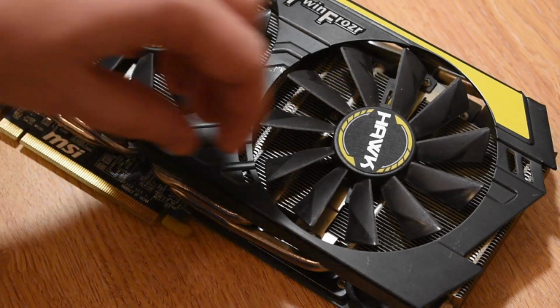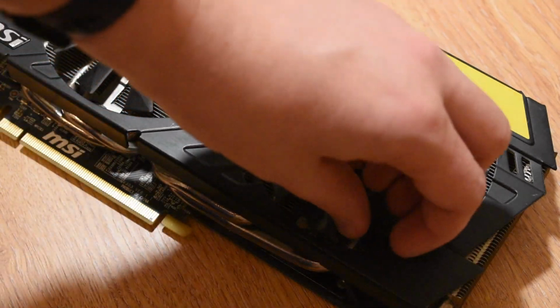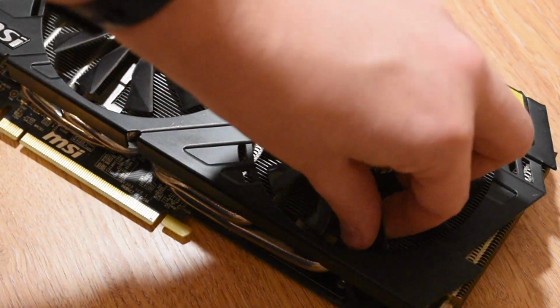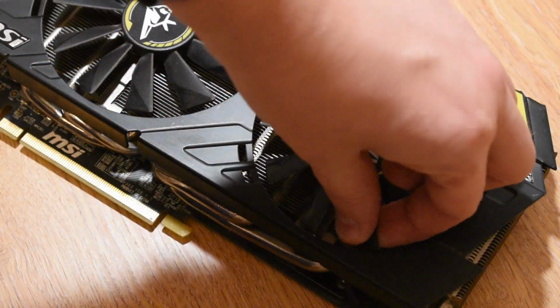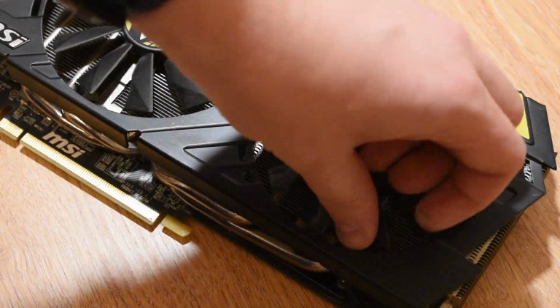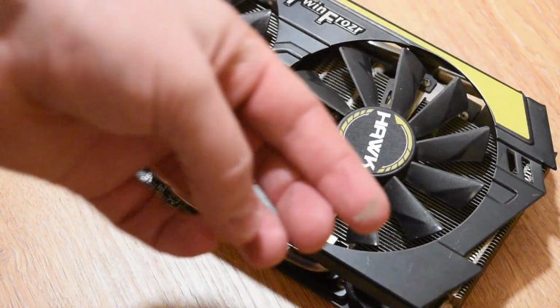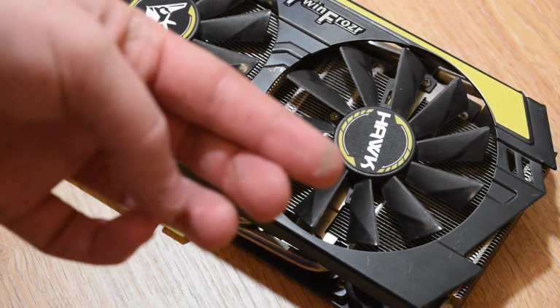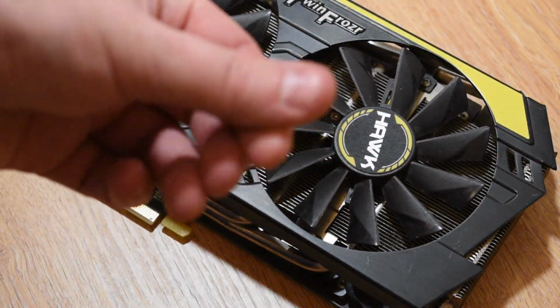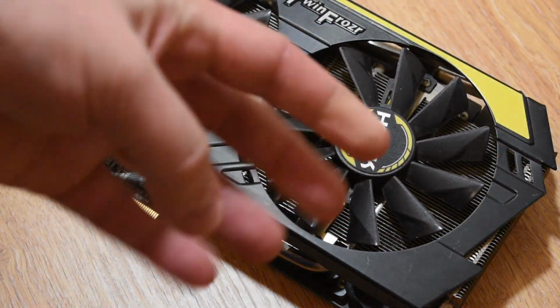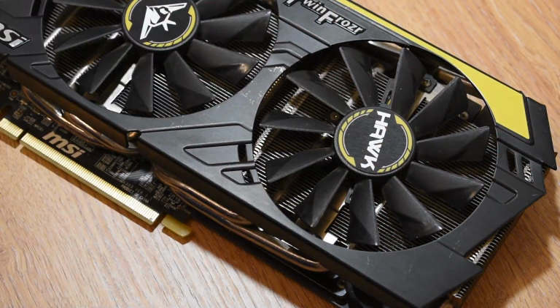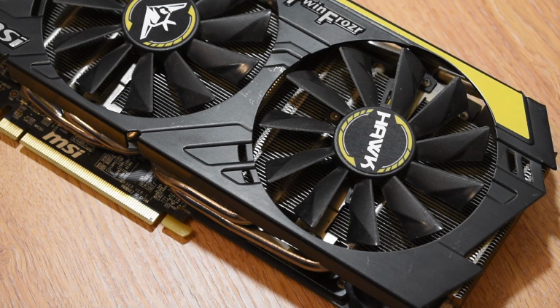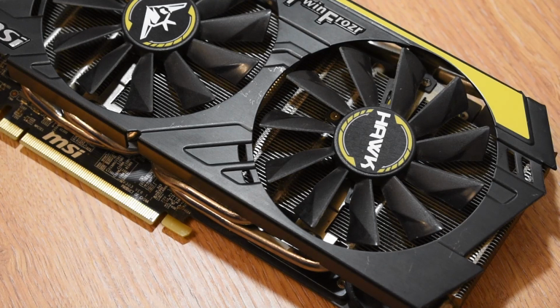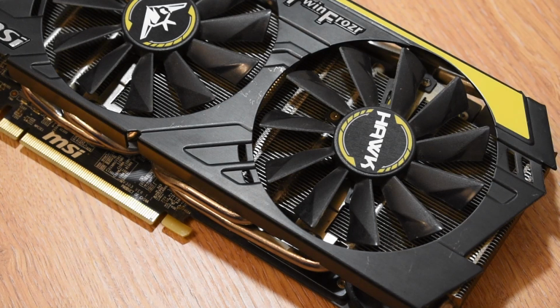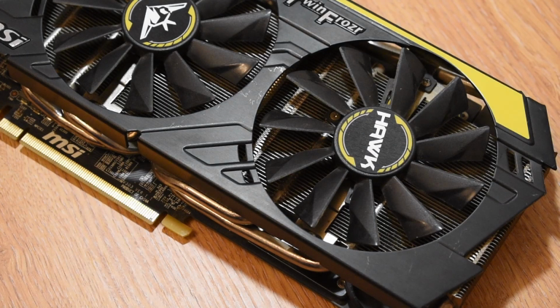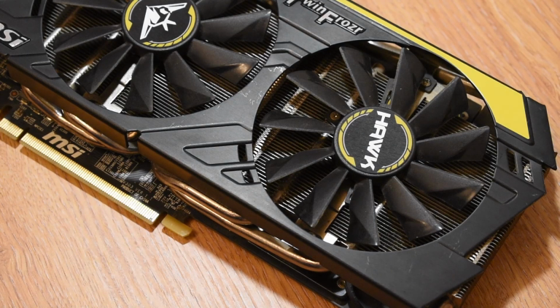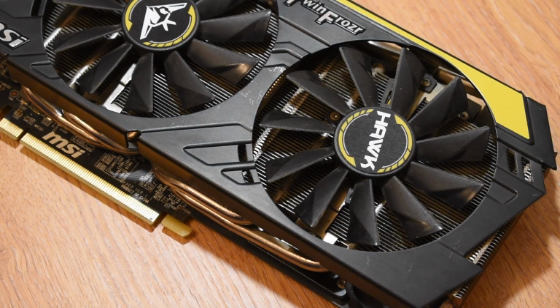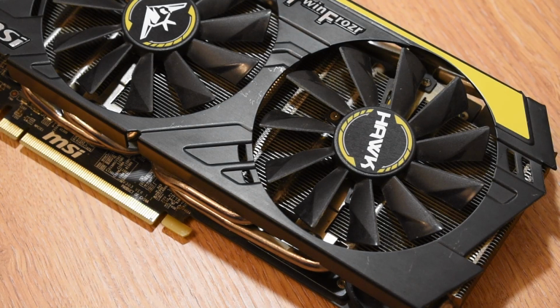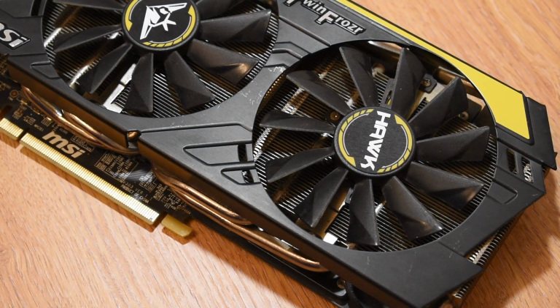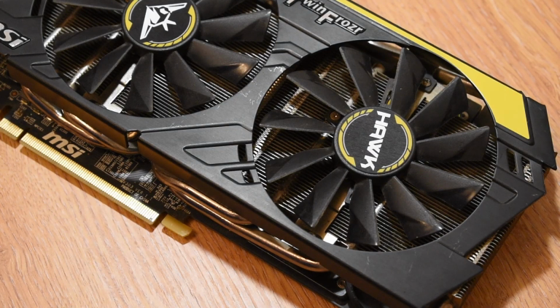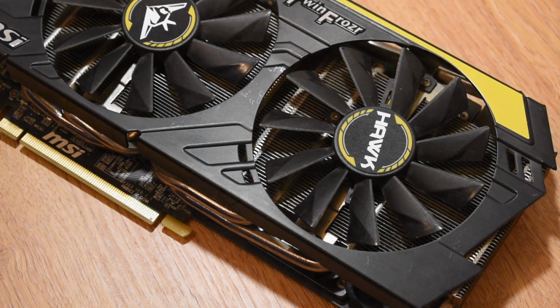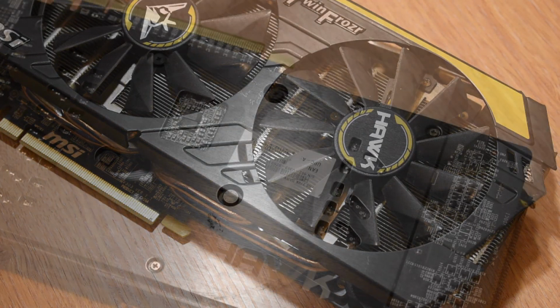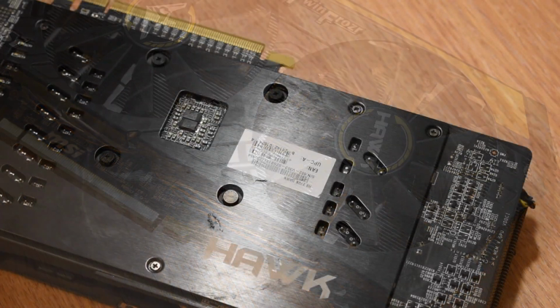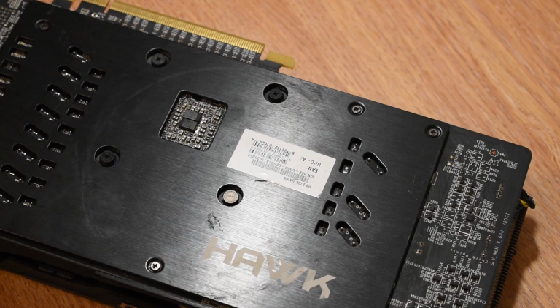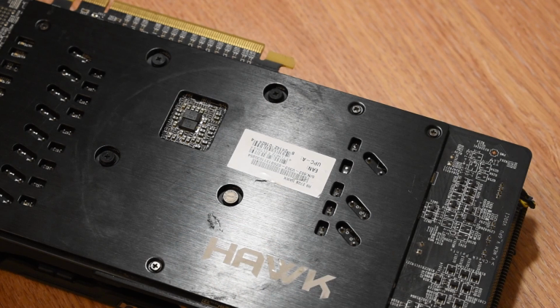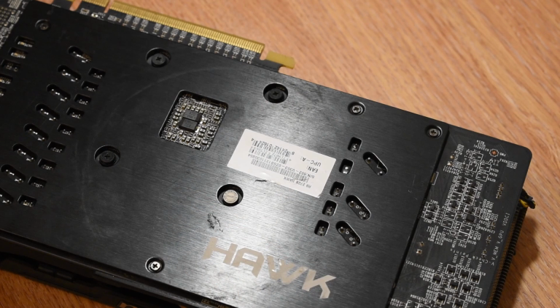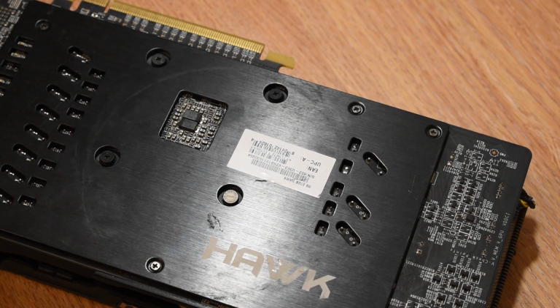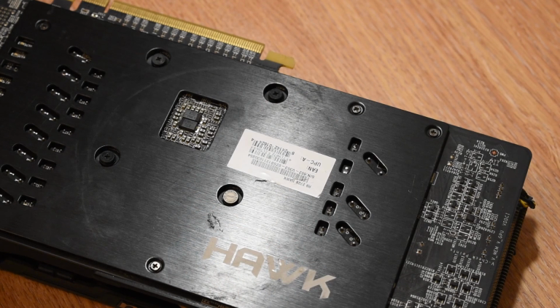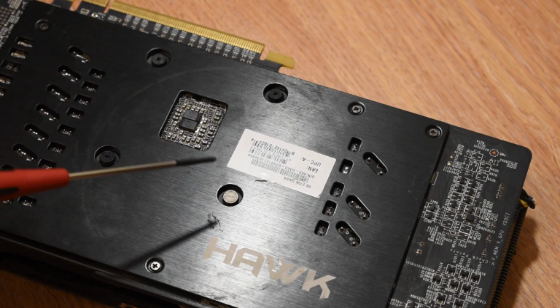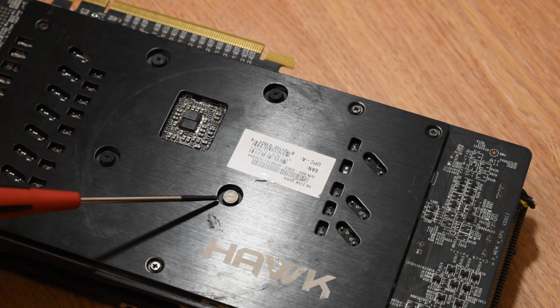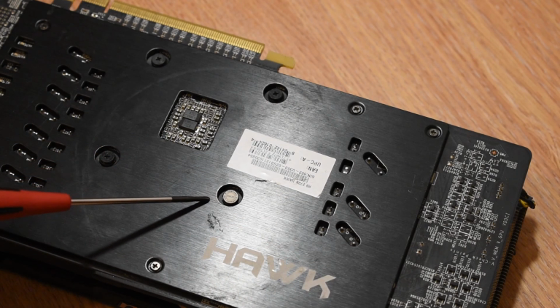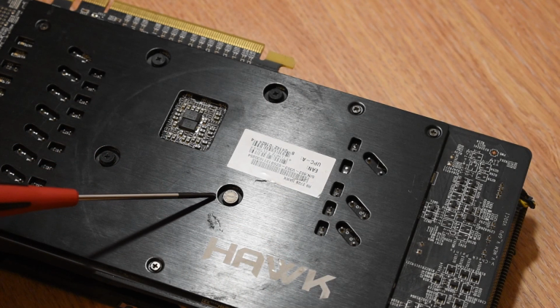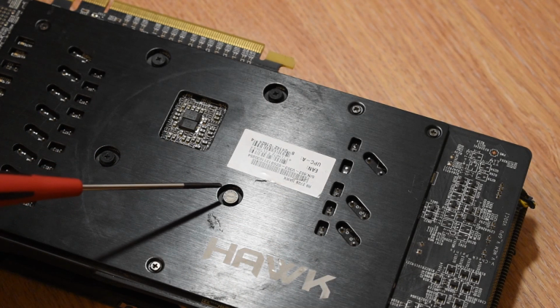Now looking at the back, you can even see that there is the original warranty void if removed sticker, which means that this card is still running the OEM thermal paste it left the MSI factory with 7 years ago.